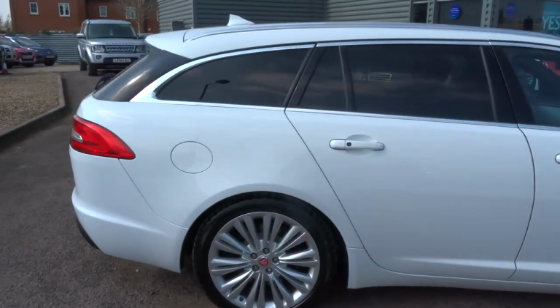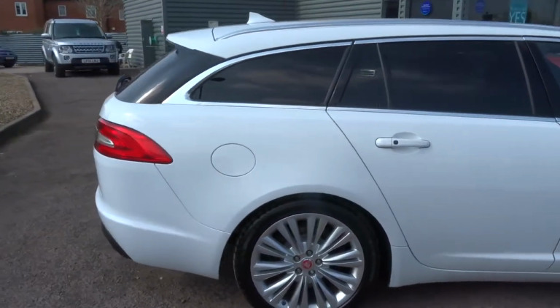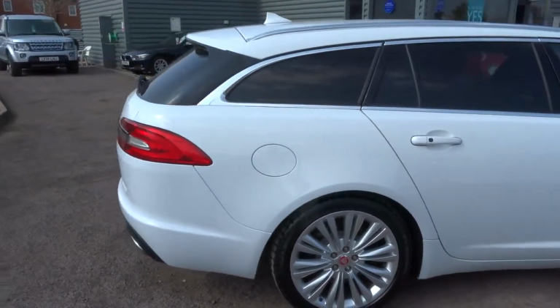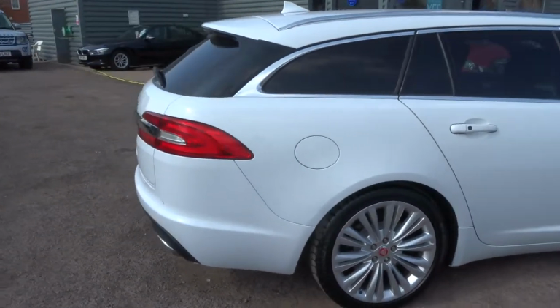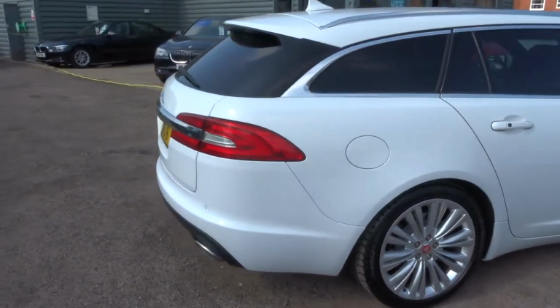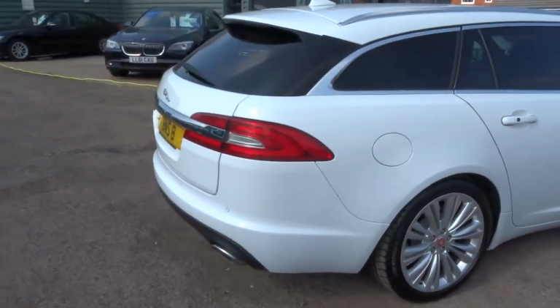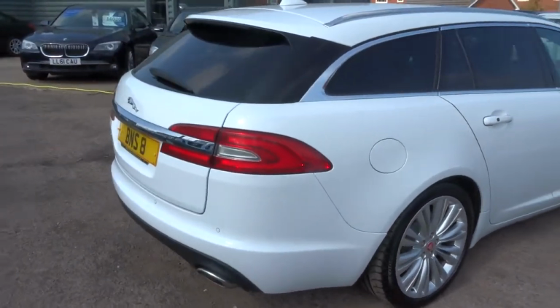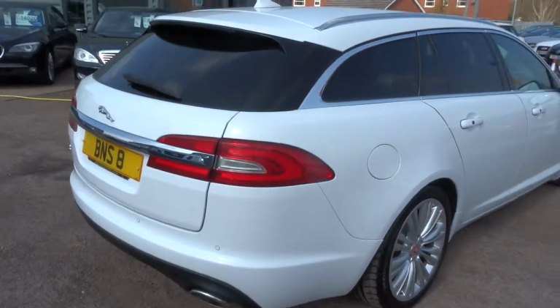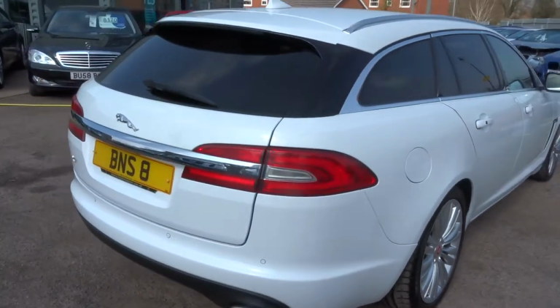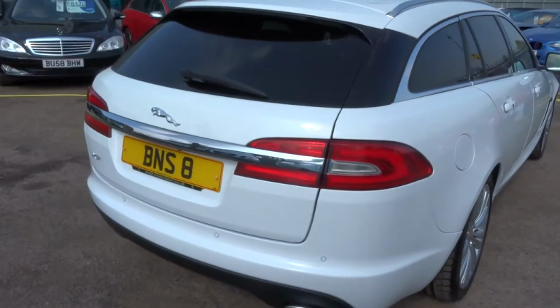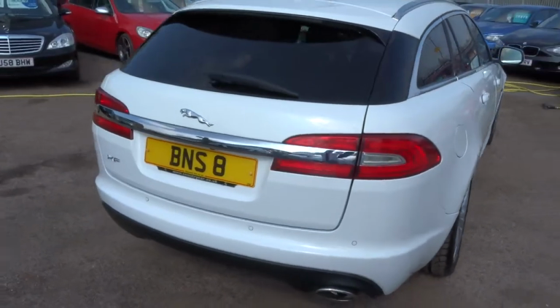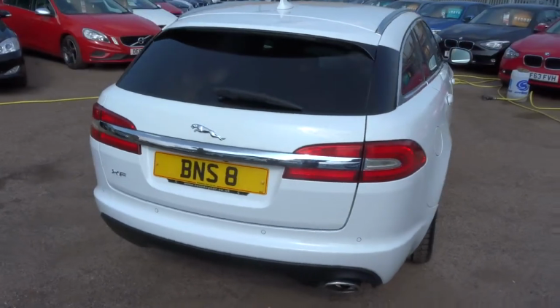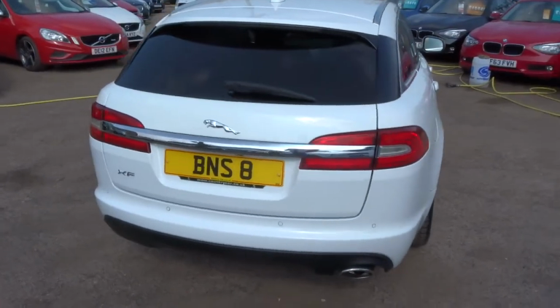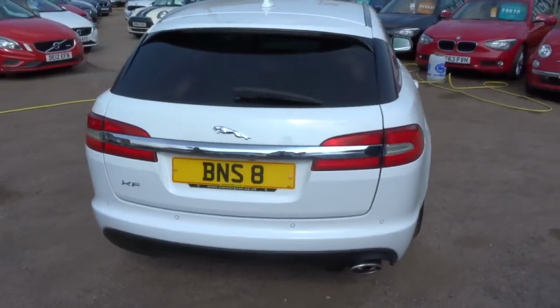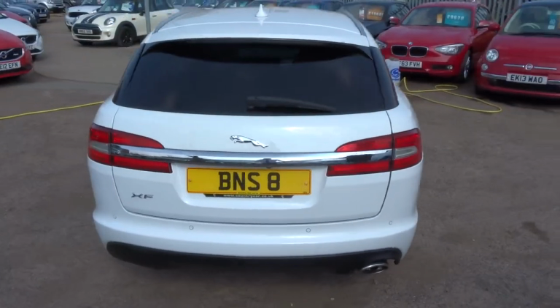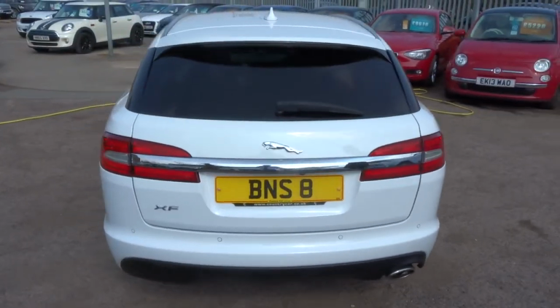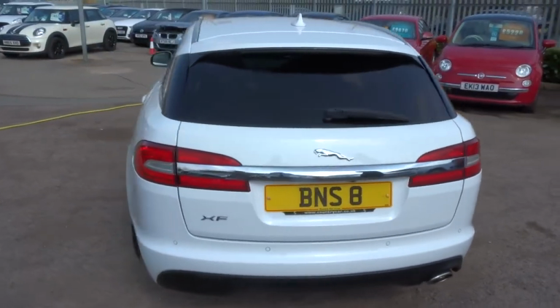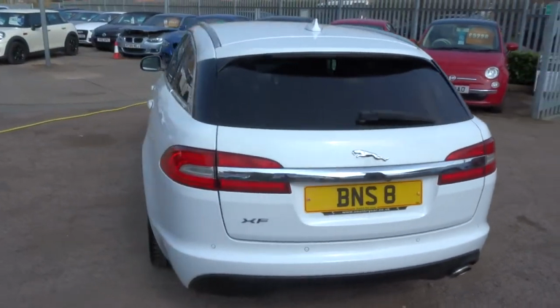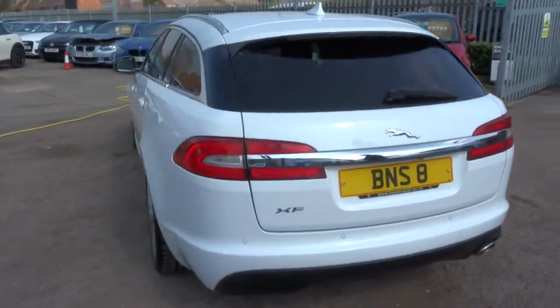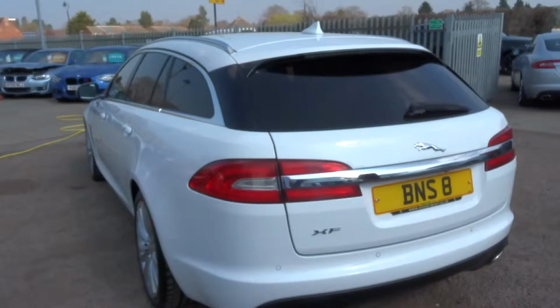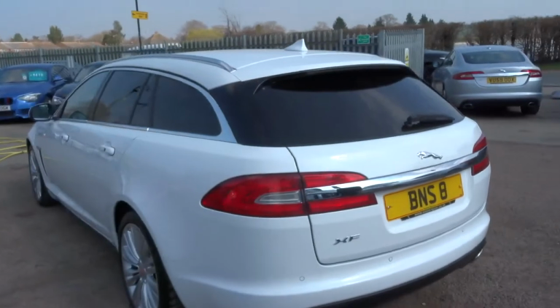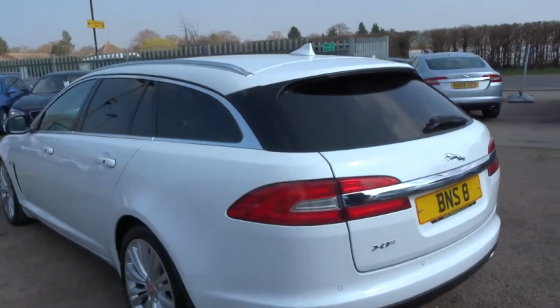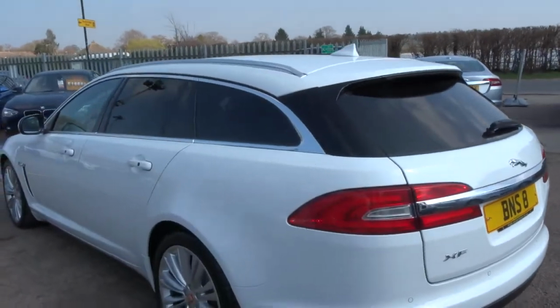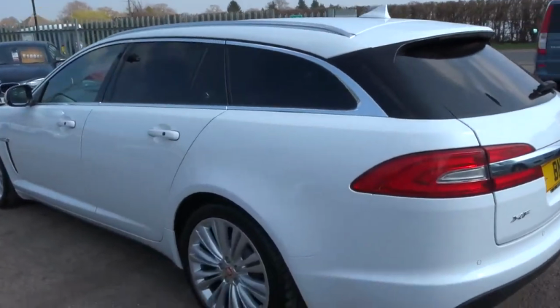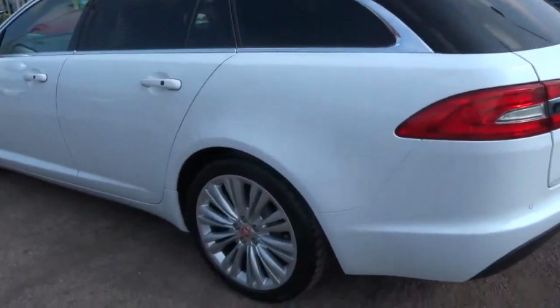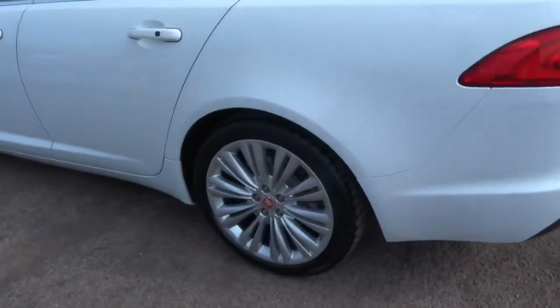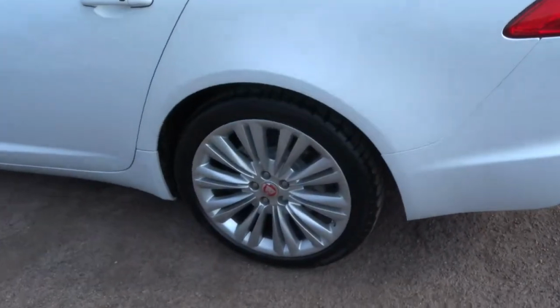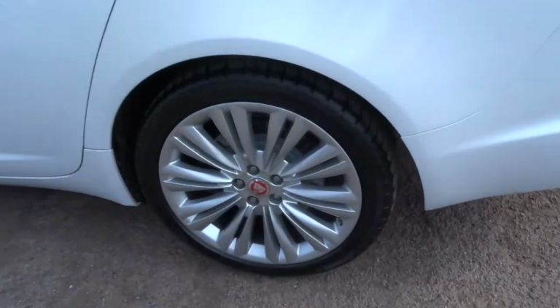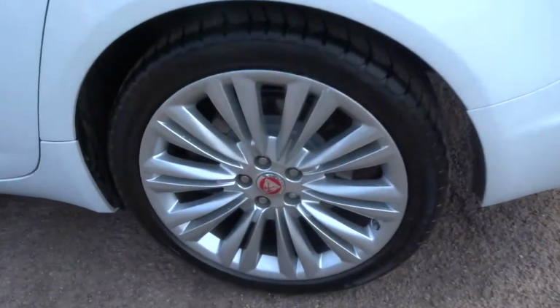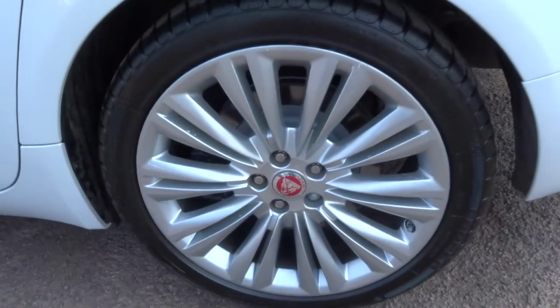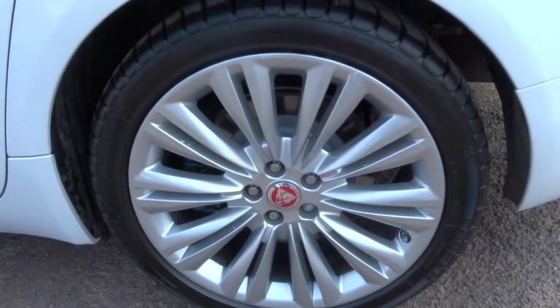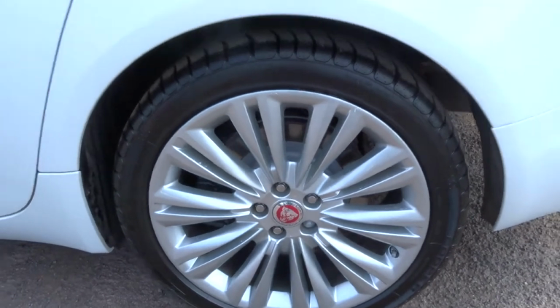This car's done about 47,000 miles, it's a diesel, automatic, about 52 miles to the gallon, and it's got gorgeous Jaguar alloy wheels which are in fantastic condition.